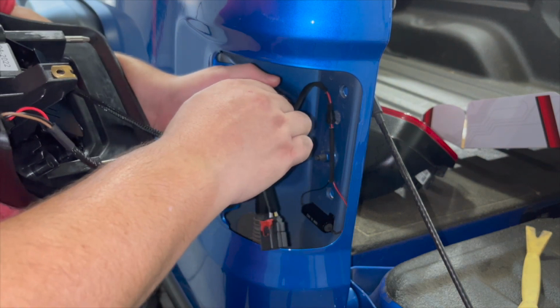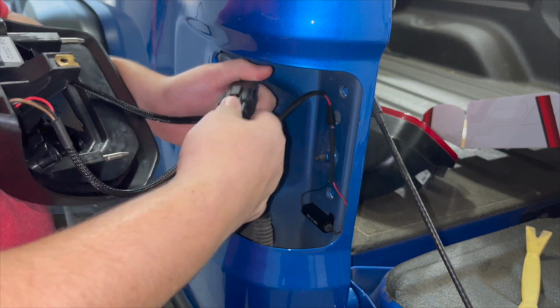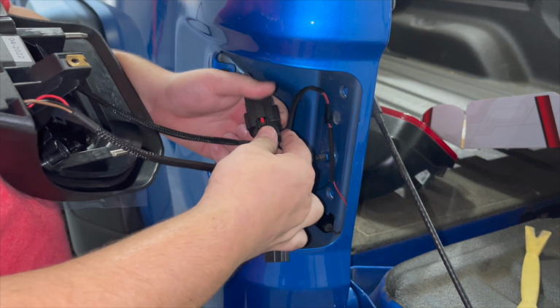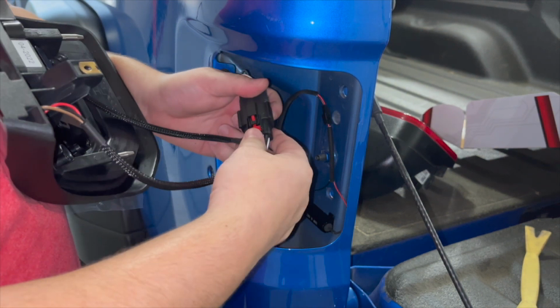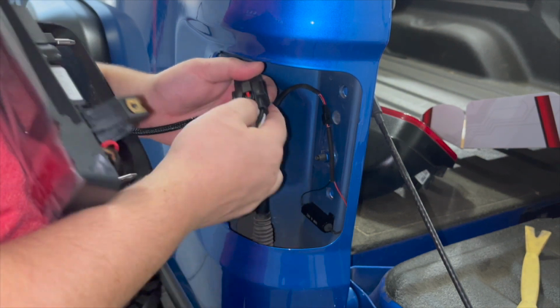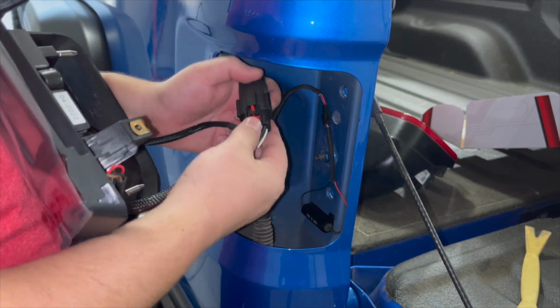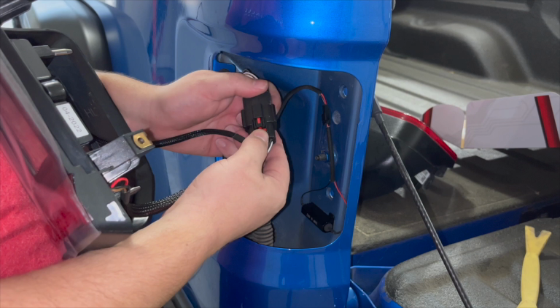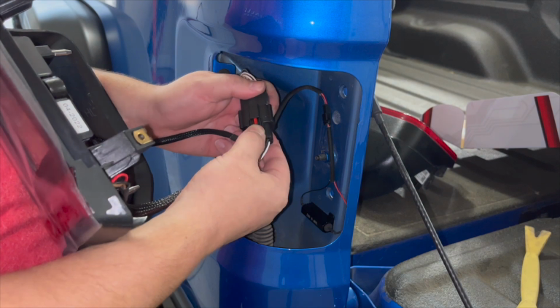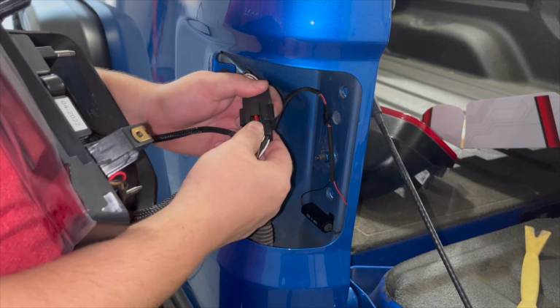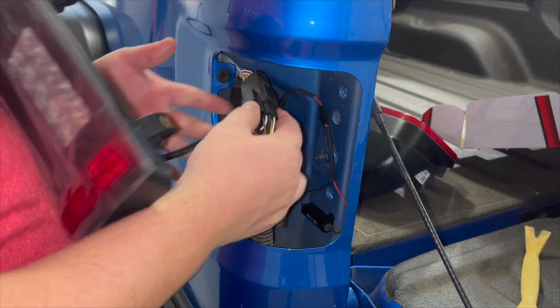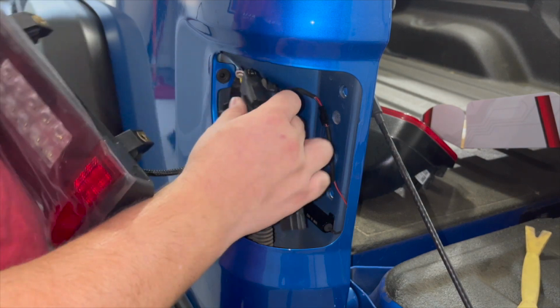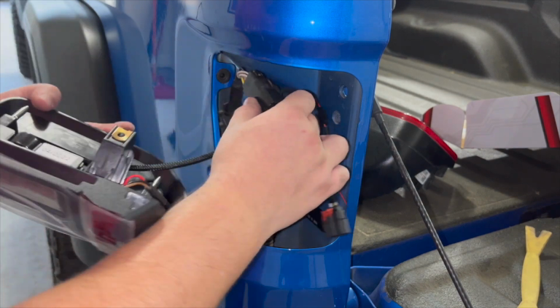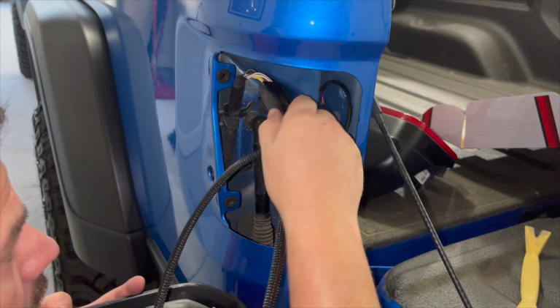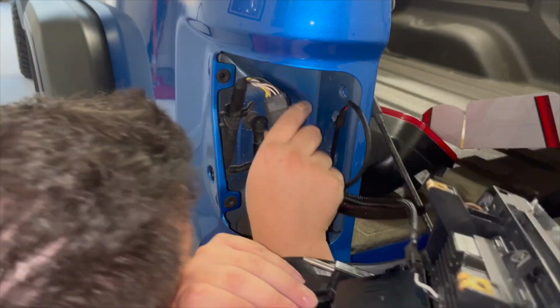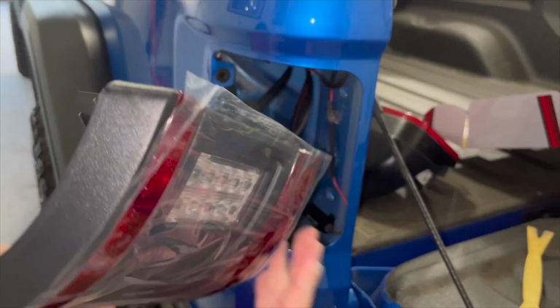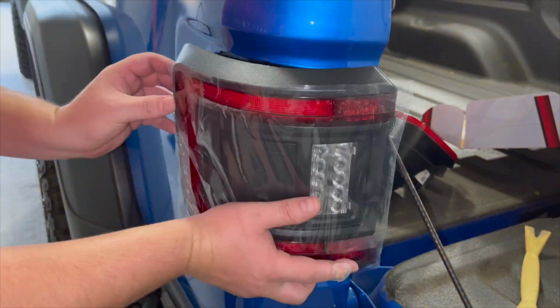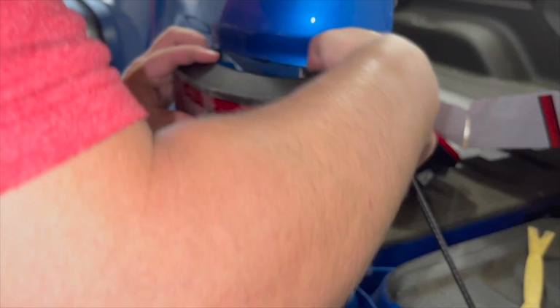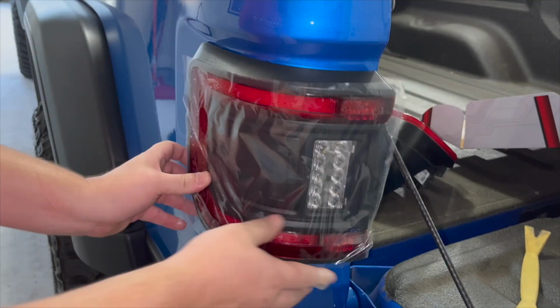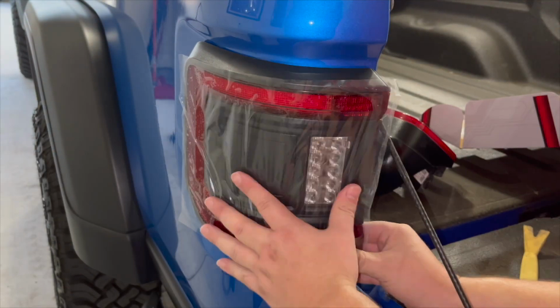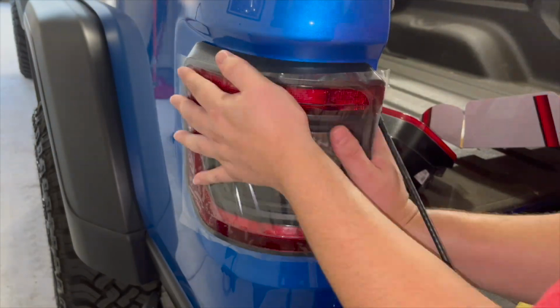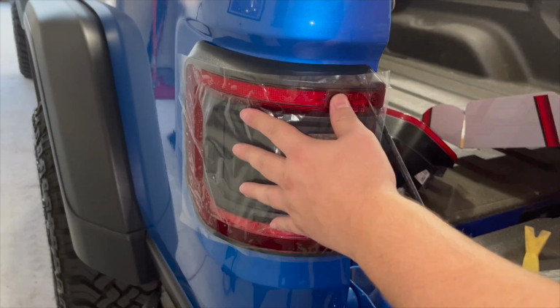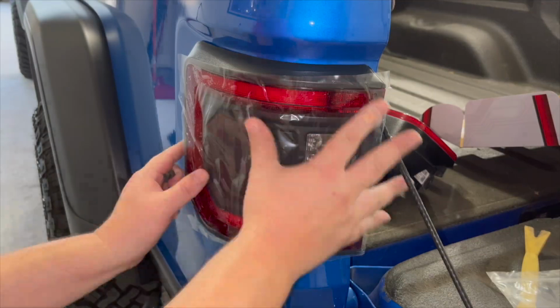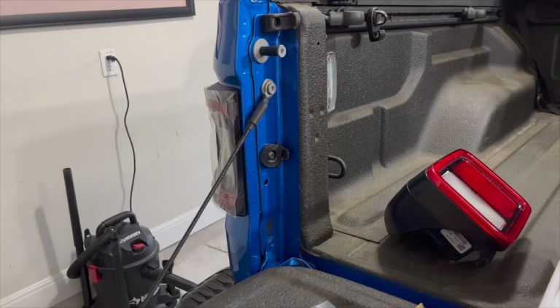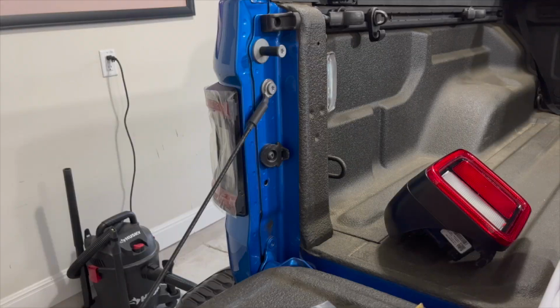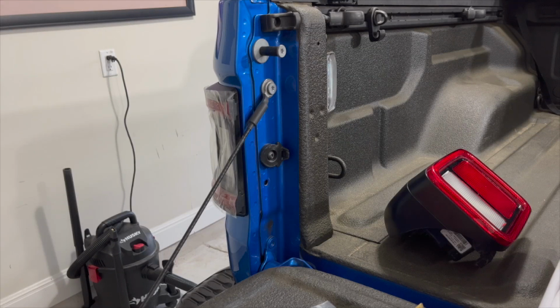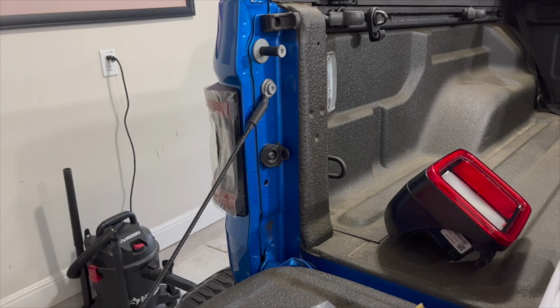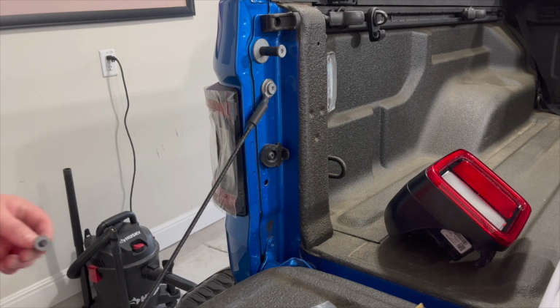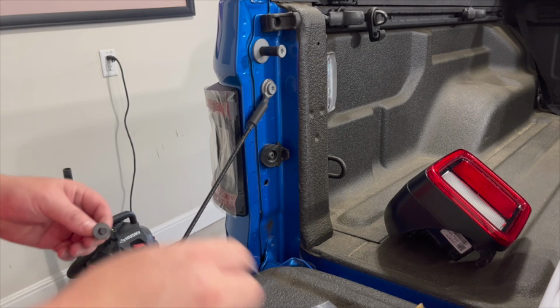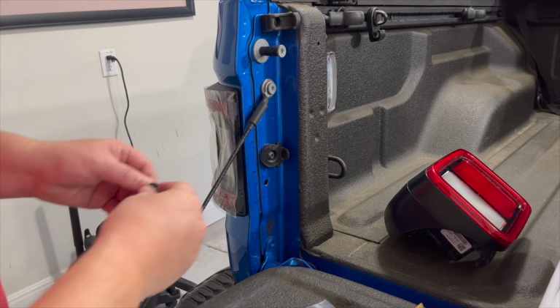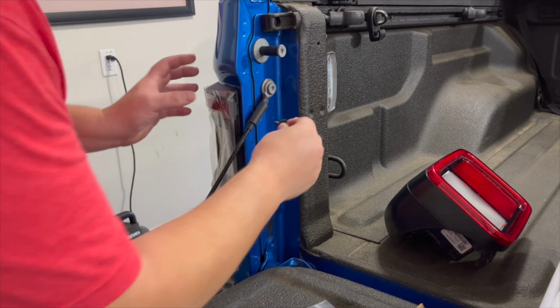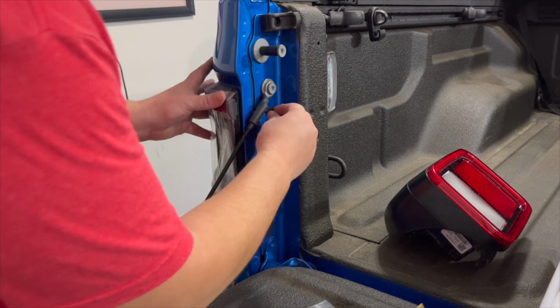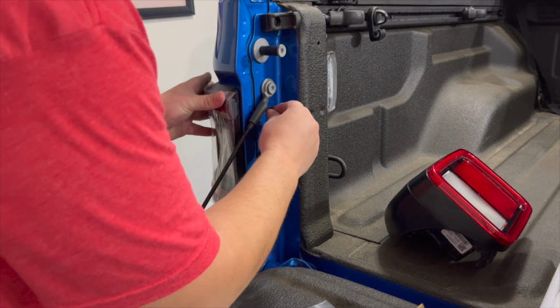So you hear an audible click, then push on it. So it's been secured in place. The next thing to do is just put in these bolts right here.